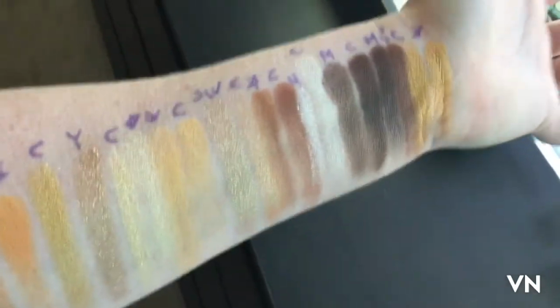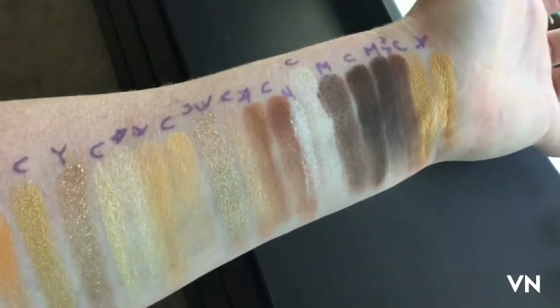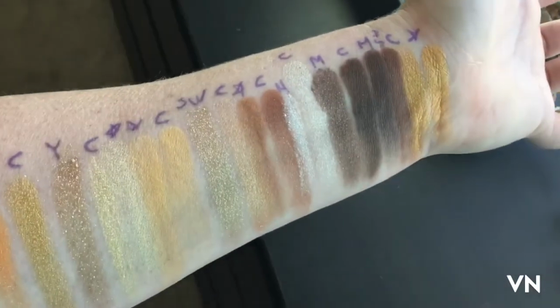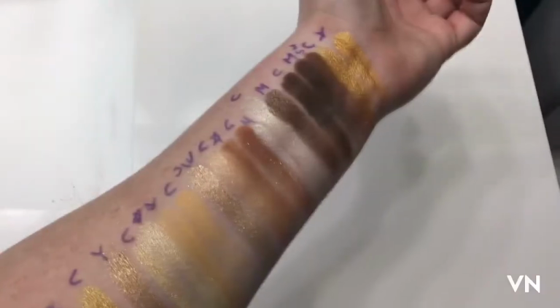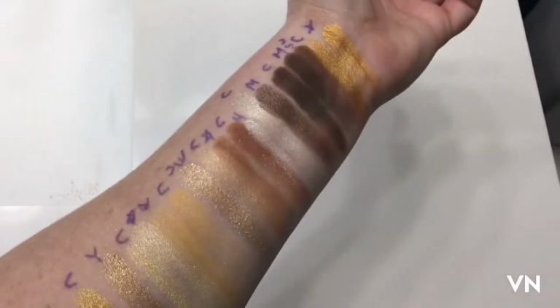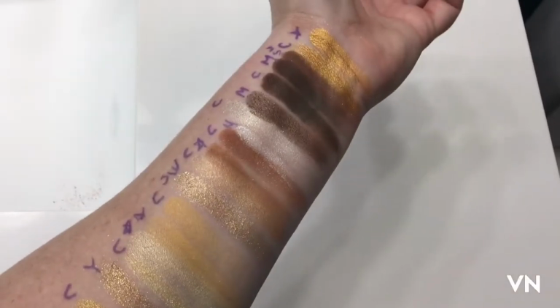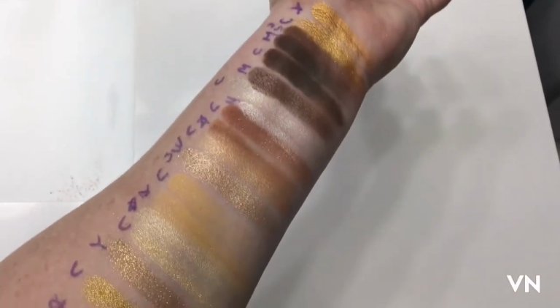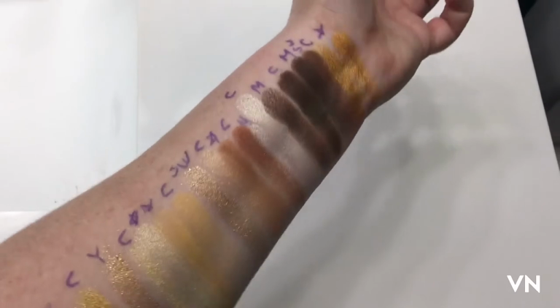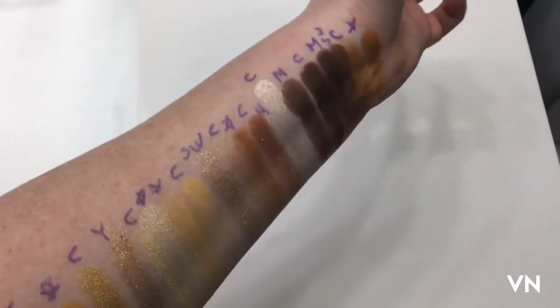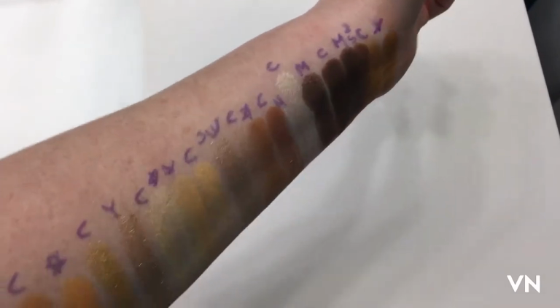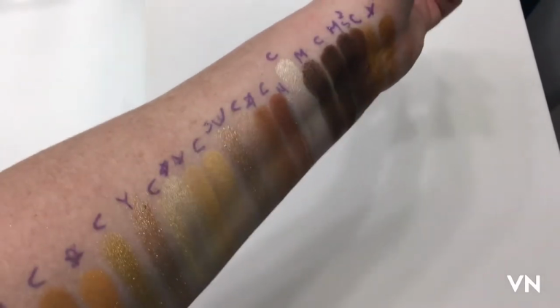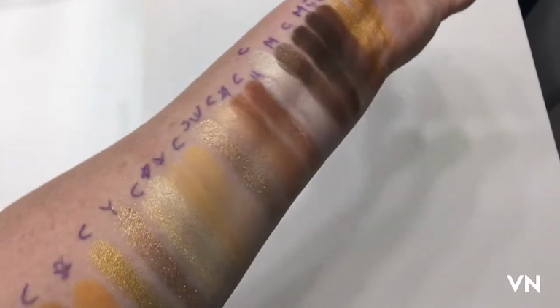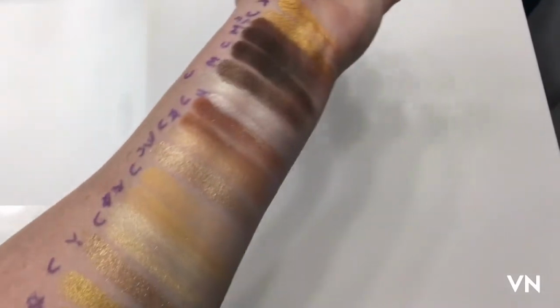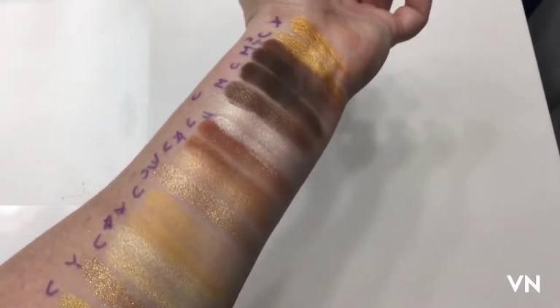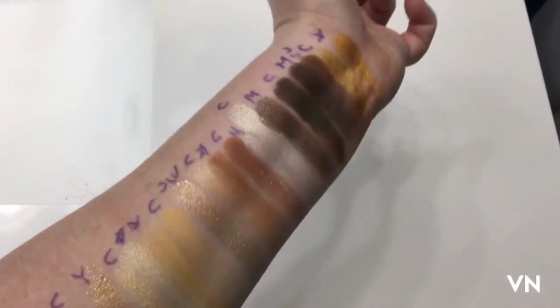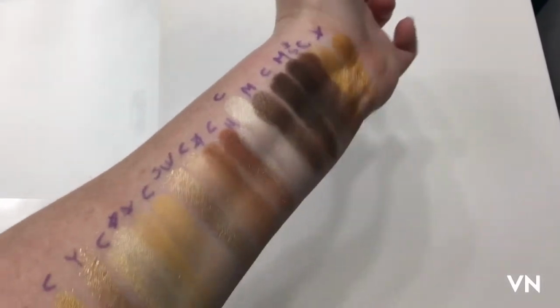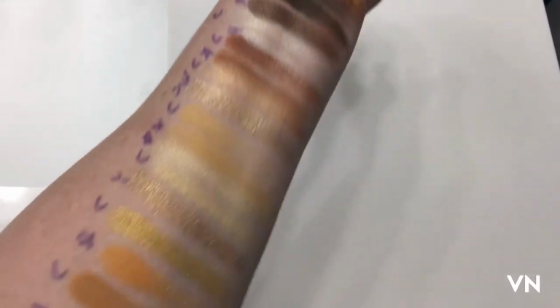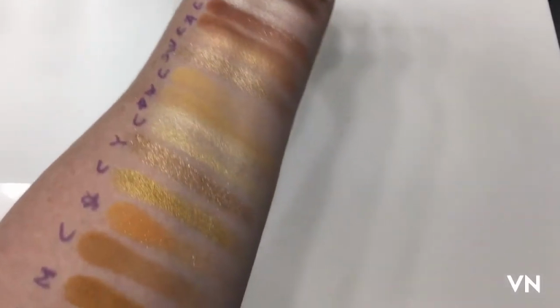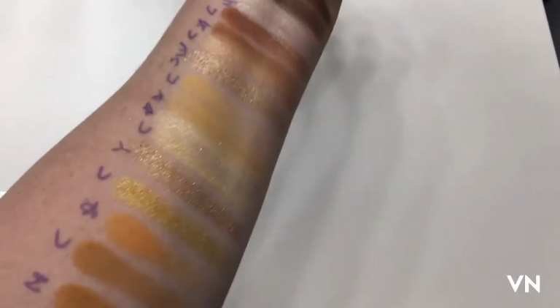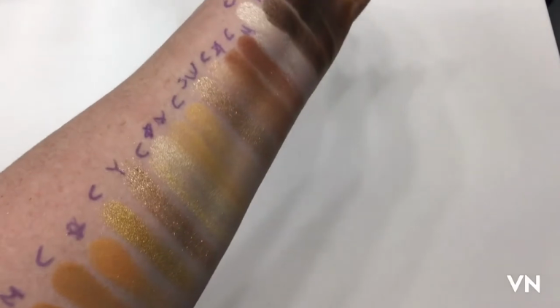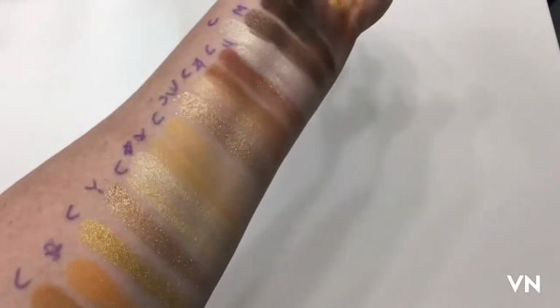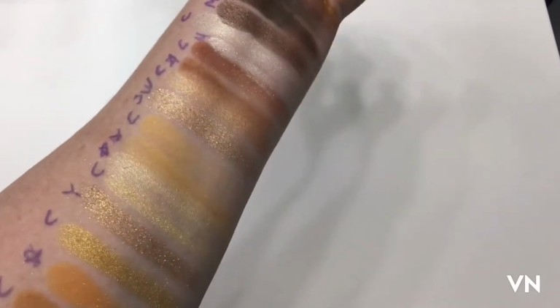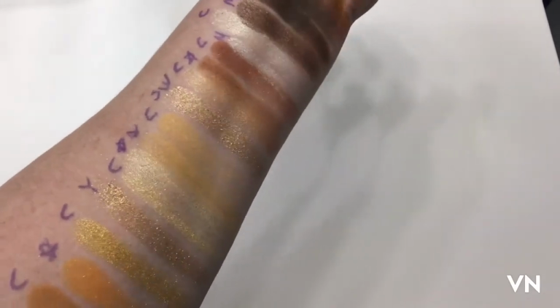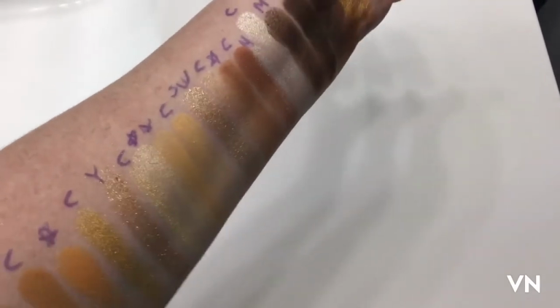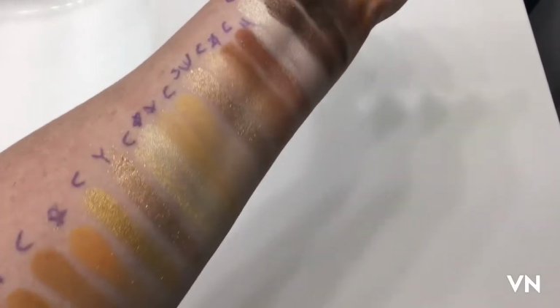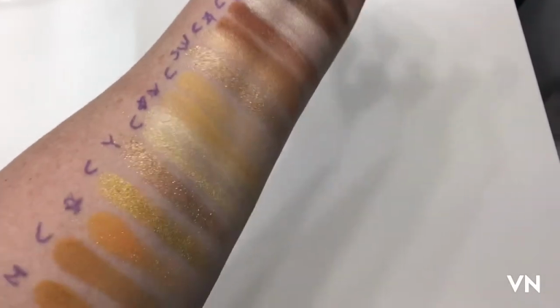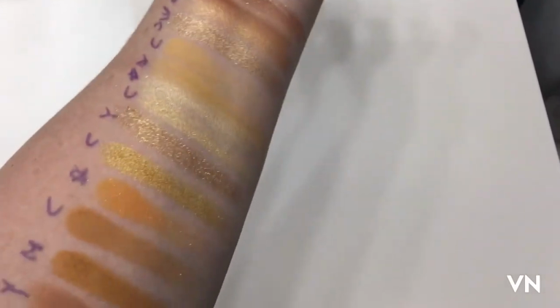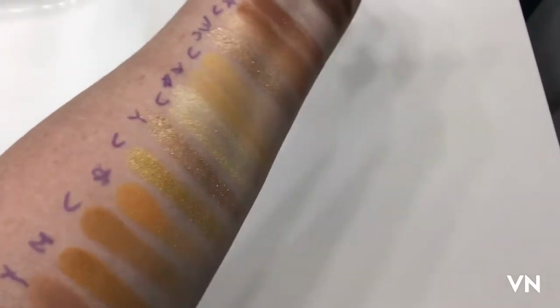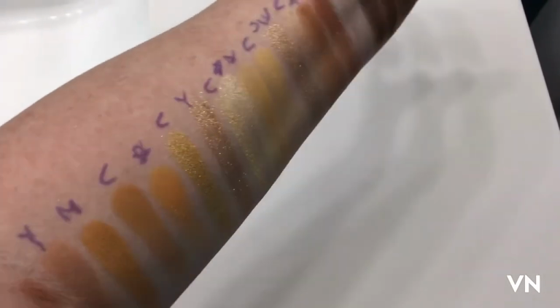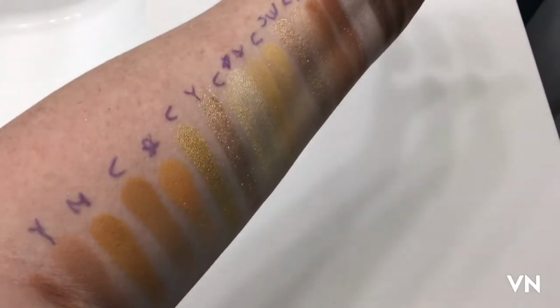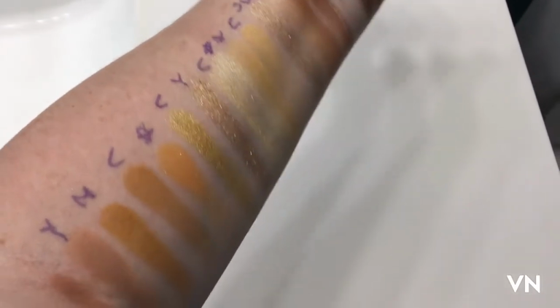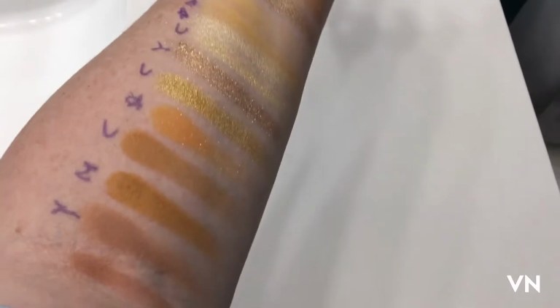Okay, here's indoor bathroom lighting. Sorry — that one swatch kind of went on top of each other, so I kind of ran out of room here.